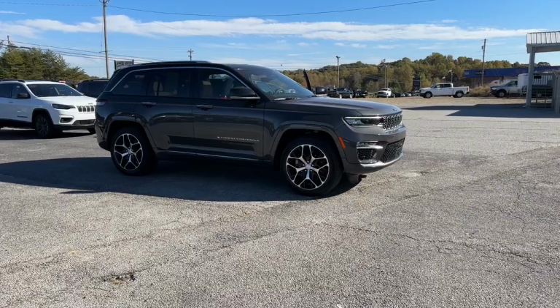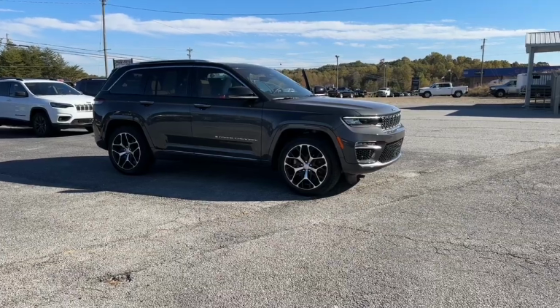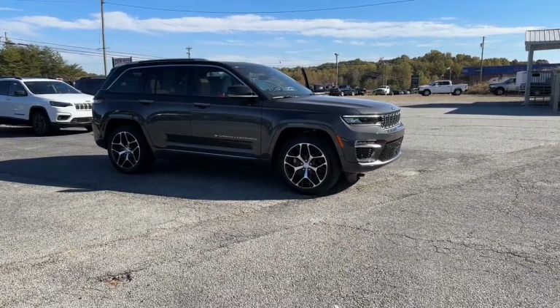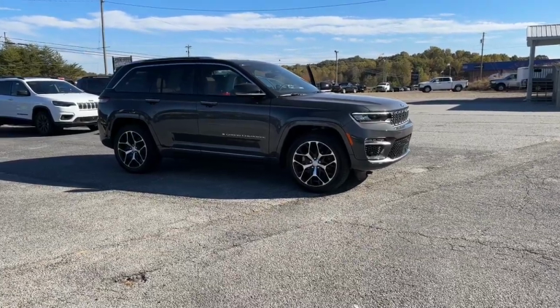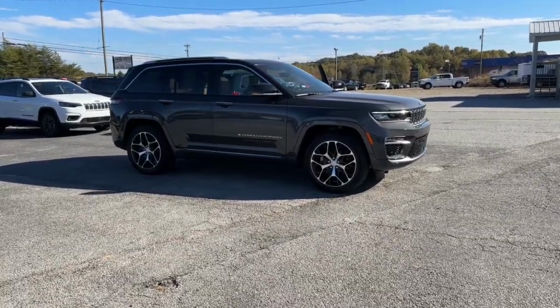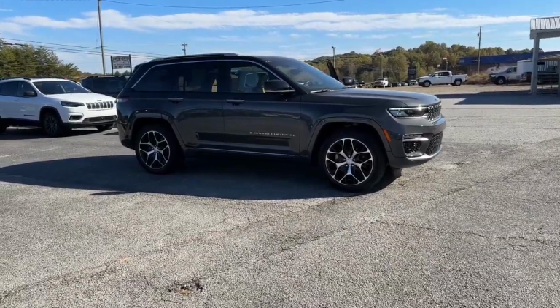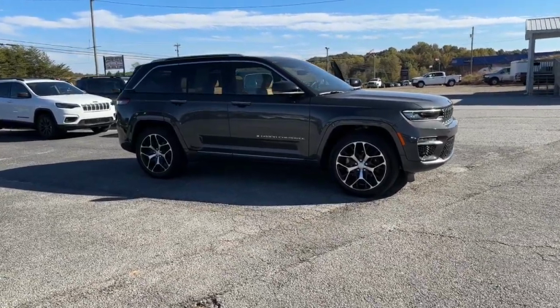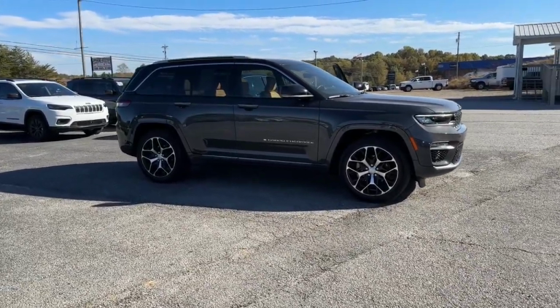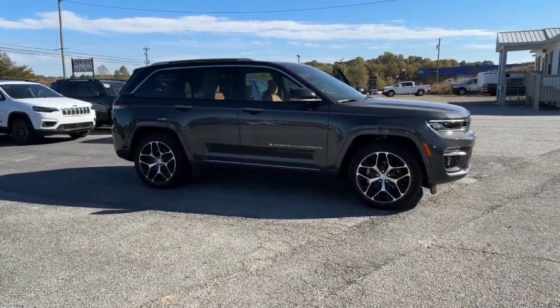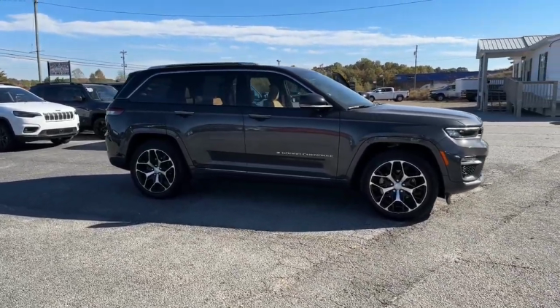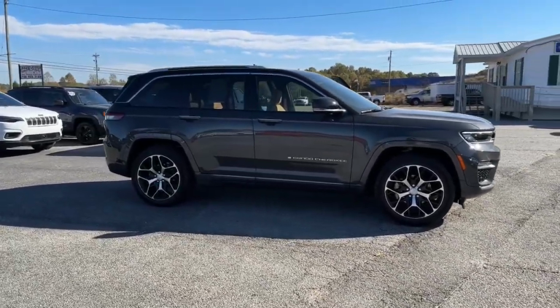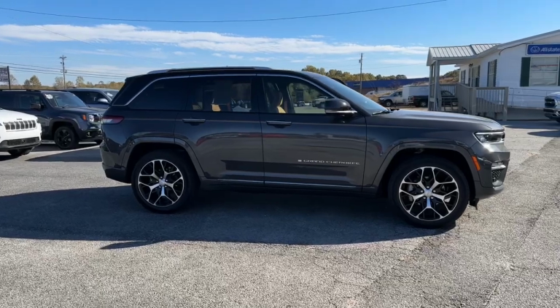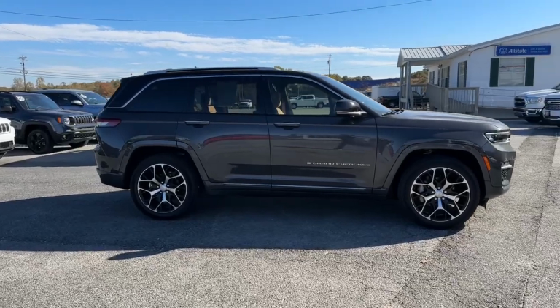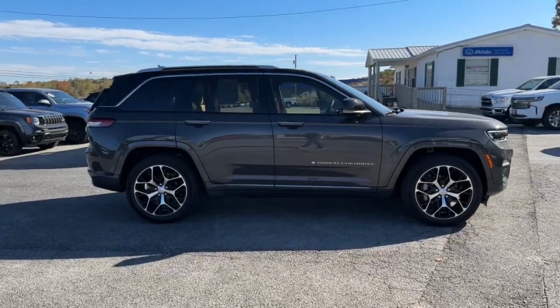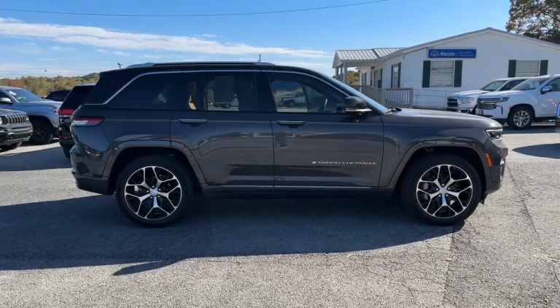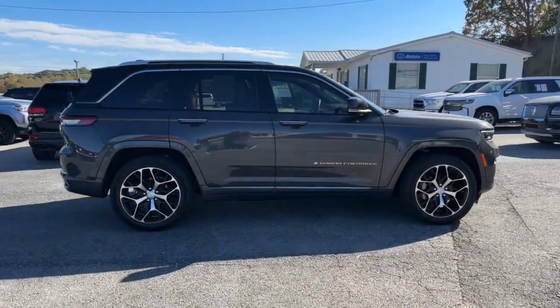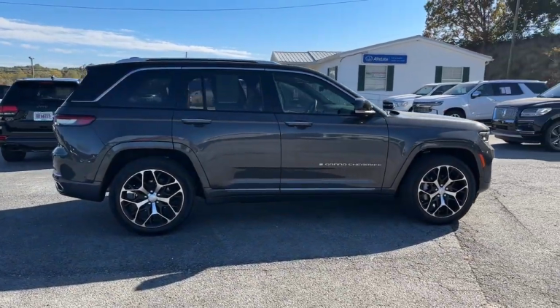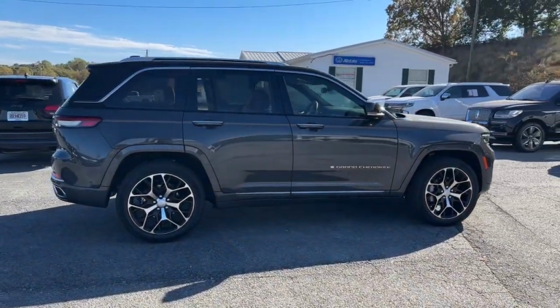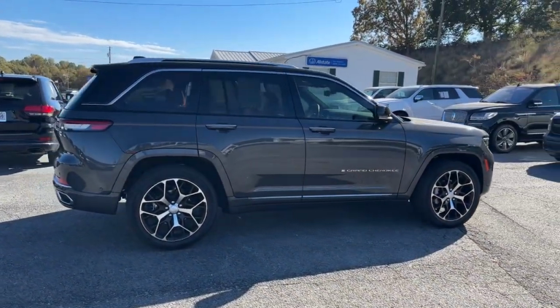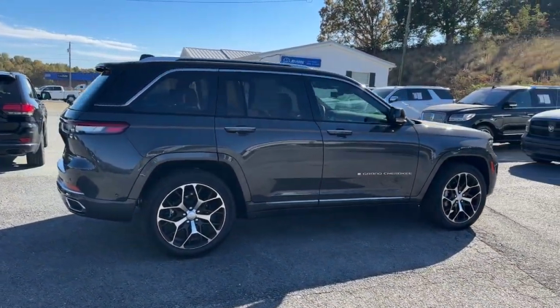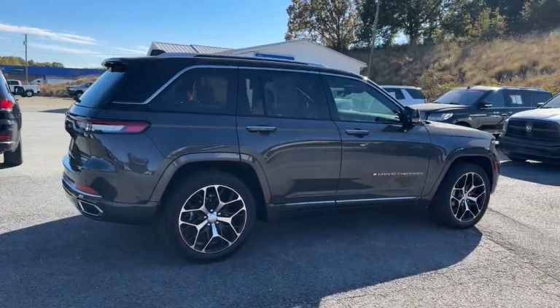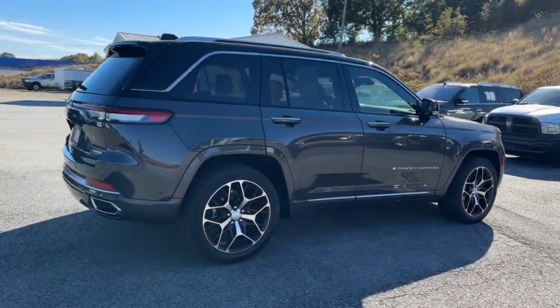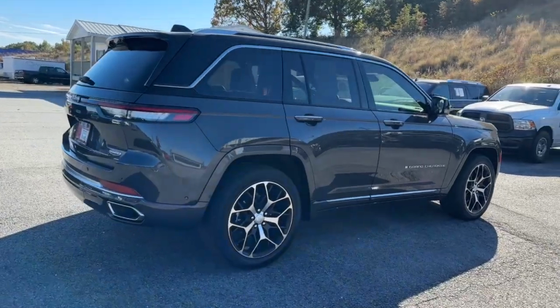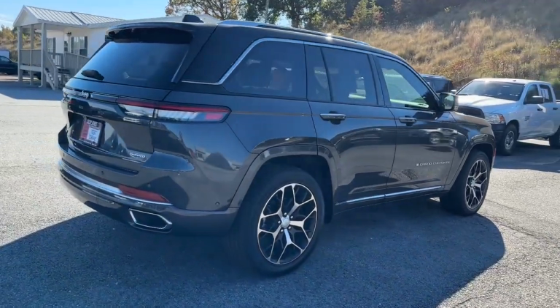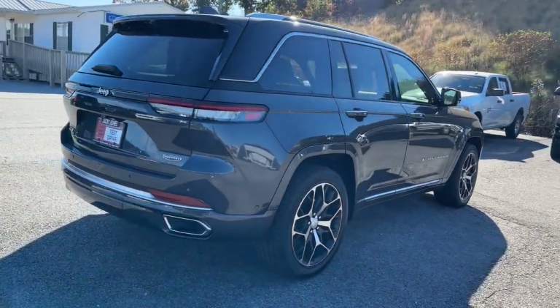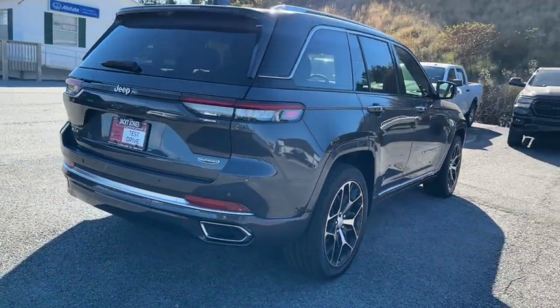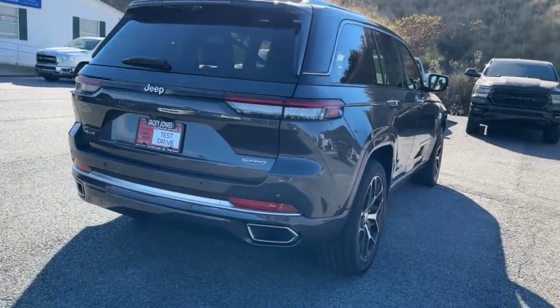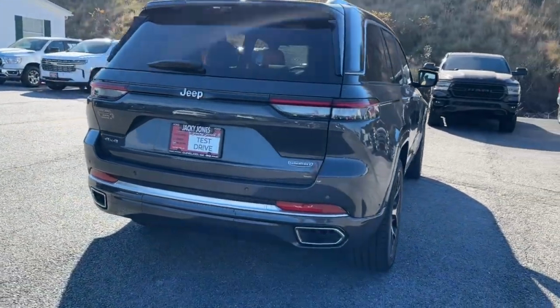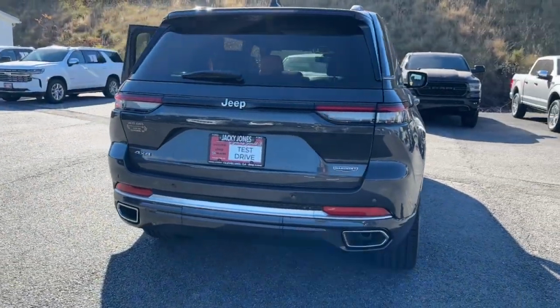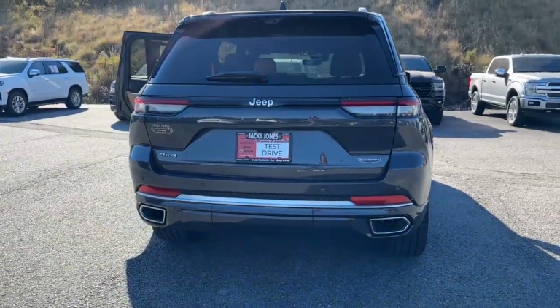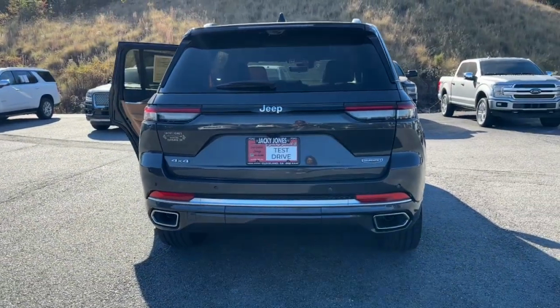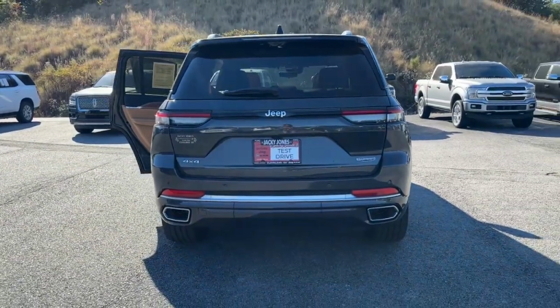You'll have love at first sight with the 2018 Jeep Grand Cherokee. This vehicle is an outstanding buy with fewer than 60,000 miles on the odometer. Answer the call to adventure in refined luxury in the Grand Cherokee.